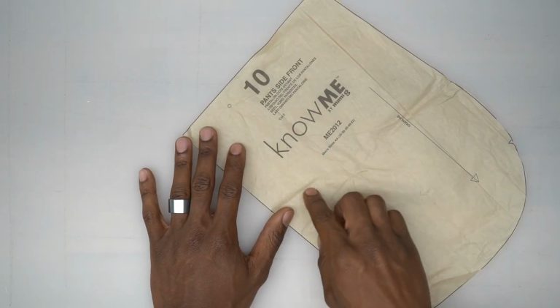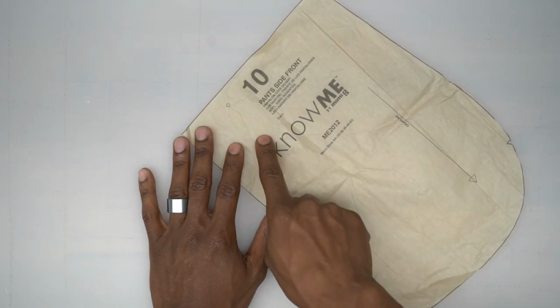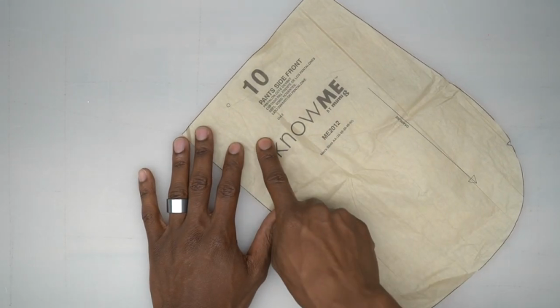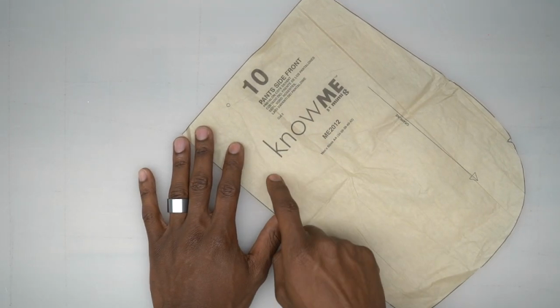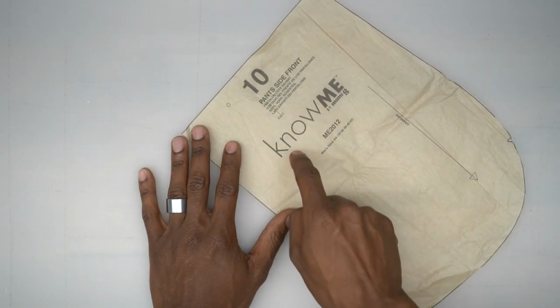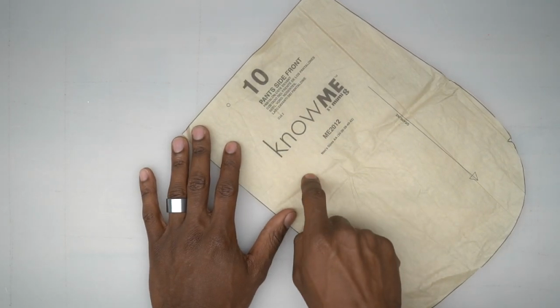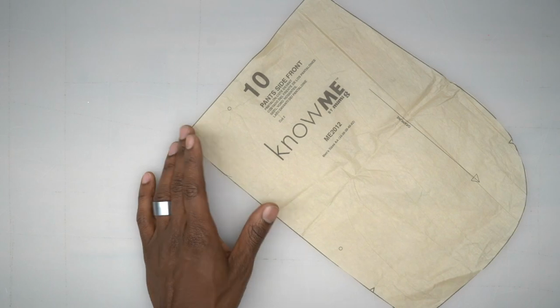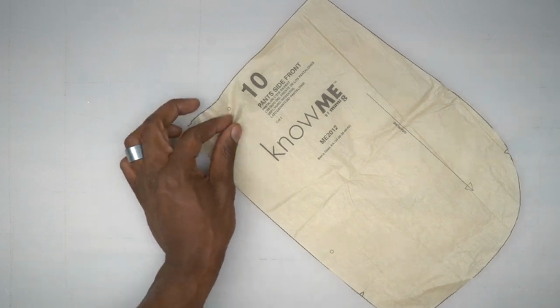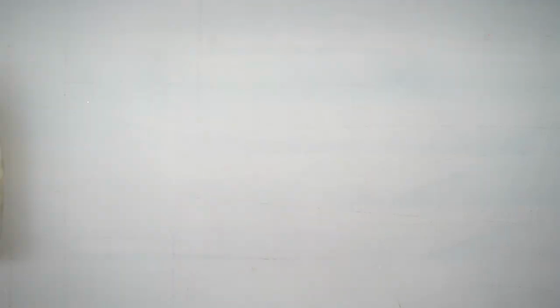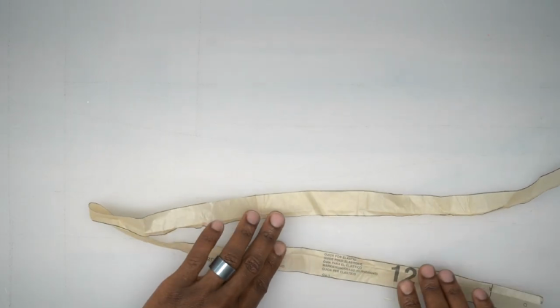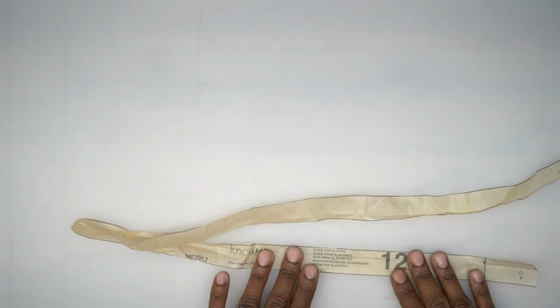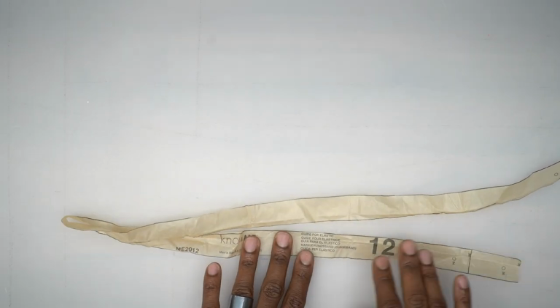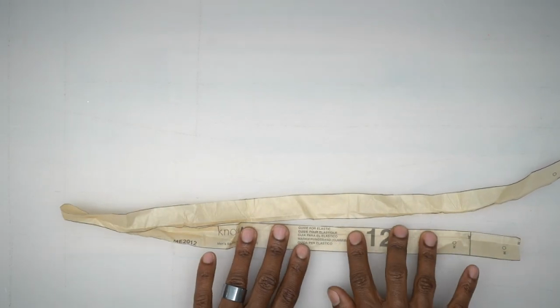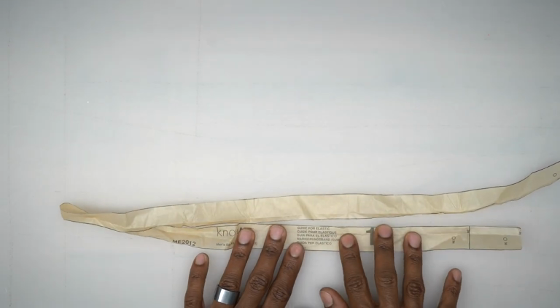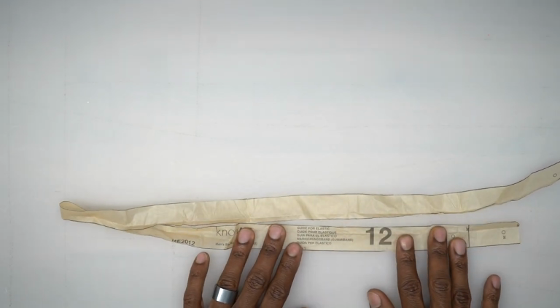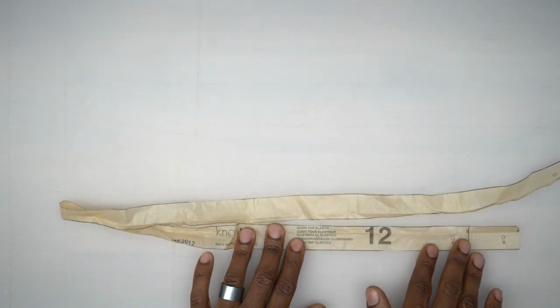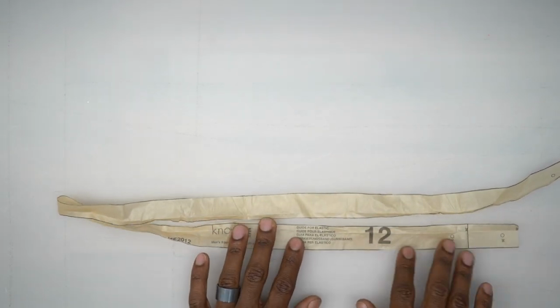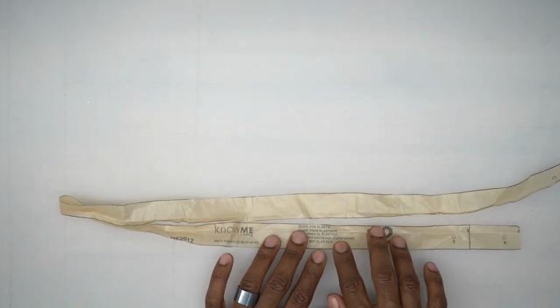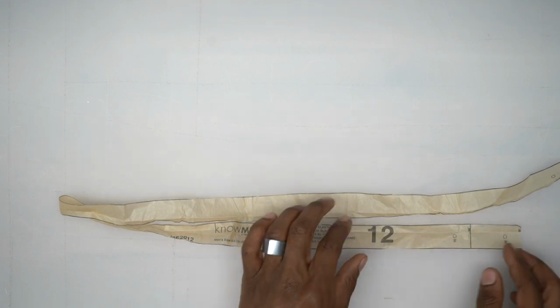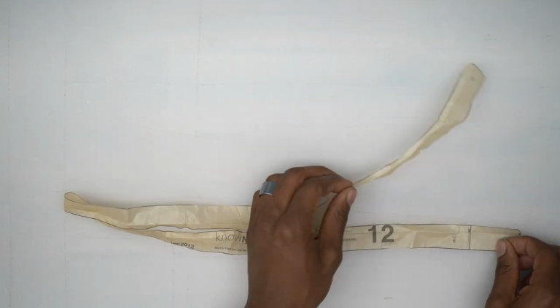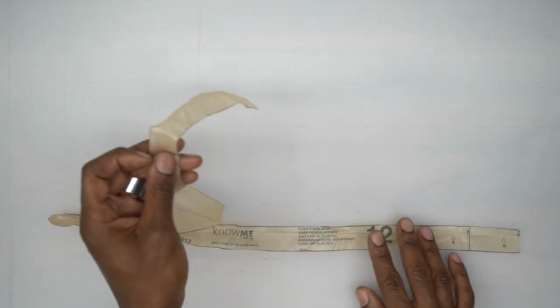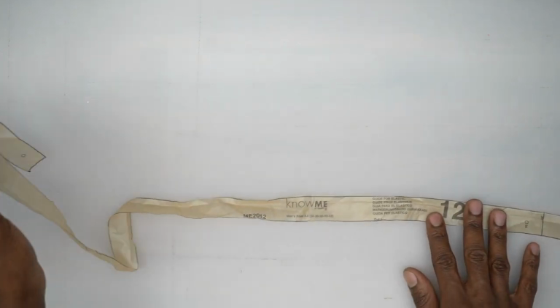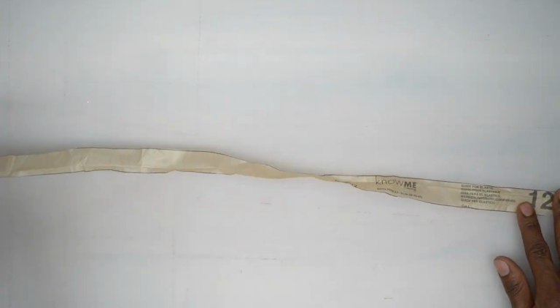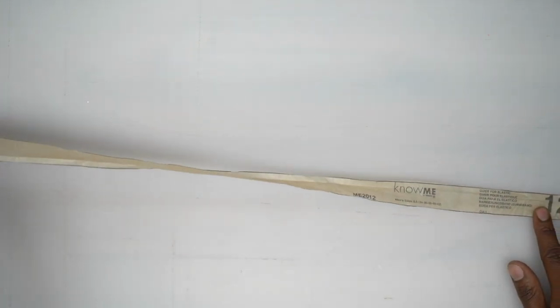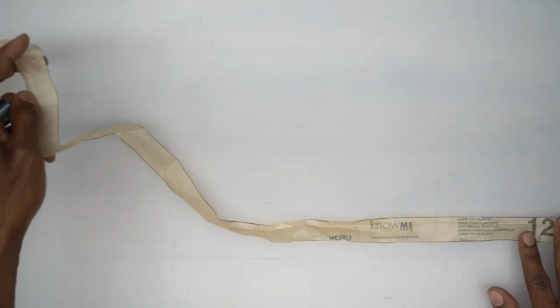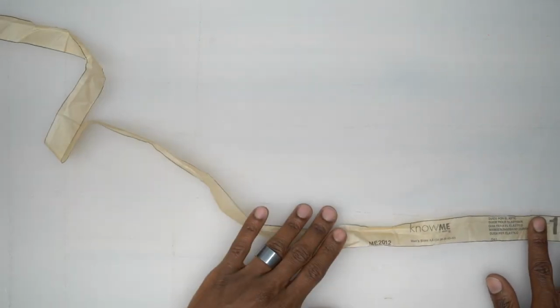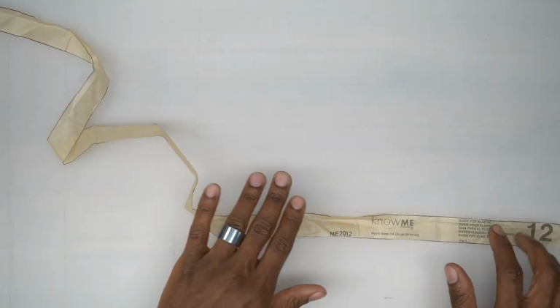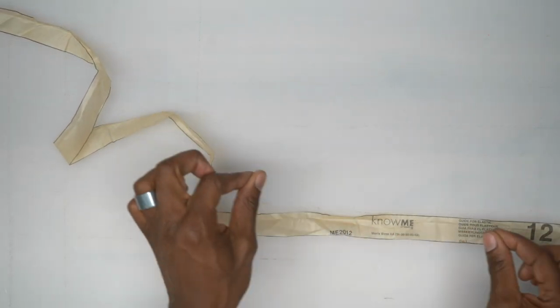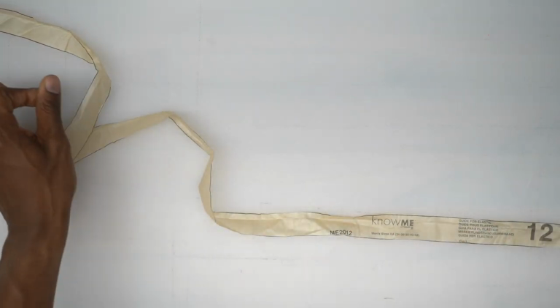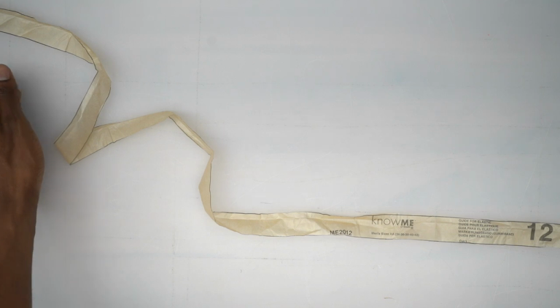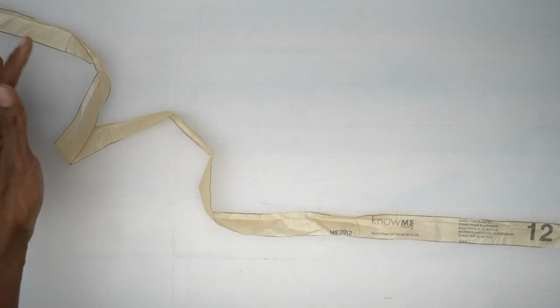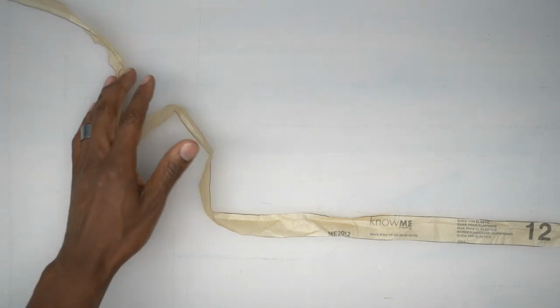Pattern piece number 10 is the pan side front — cut two out of your main fabric. Pattern piece number 12 is a guide for the elastic — don't cut anything out of this. Just lay it flat, put your elastic up to it, and cut it out to the same length.